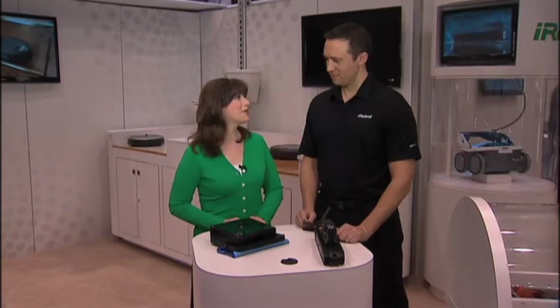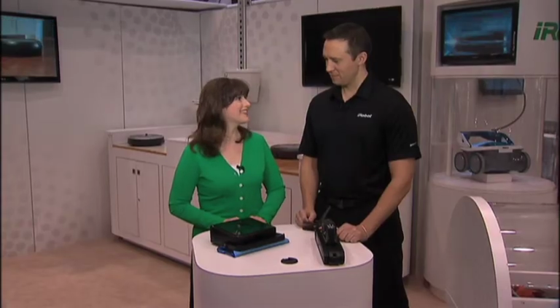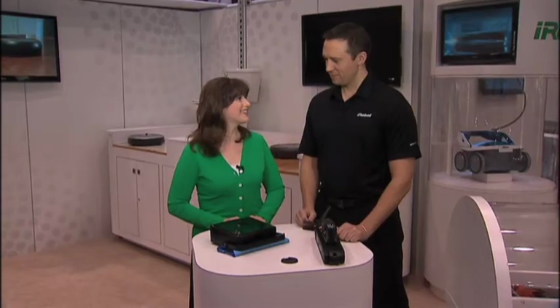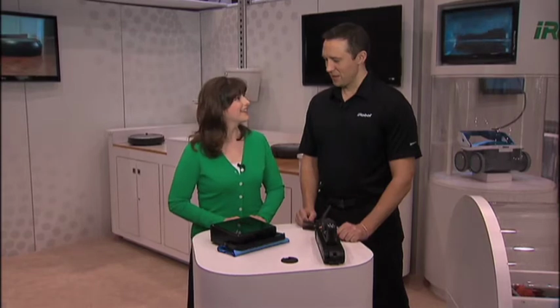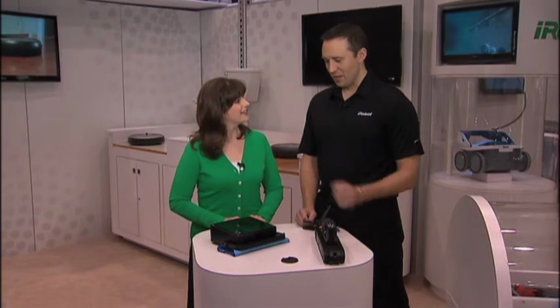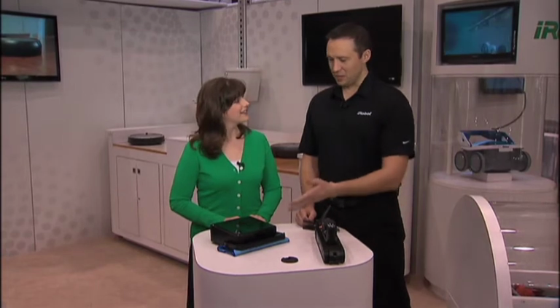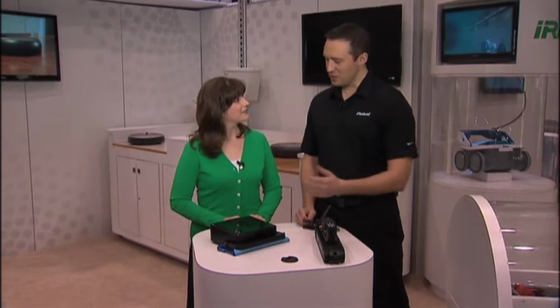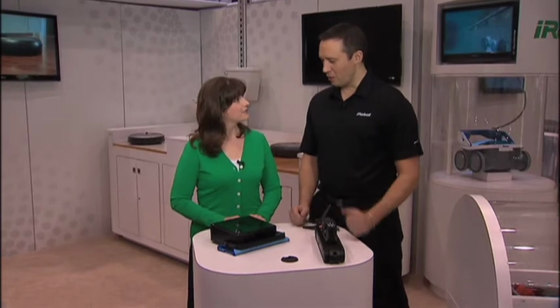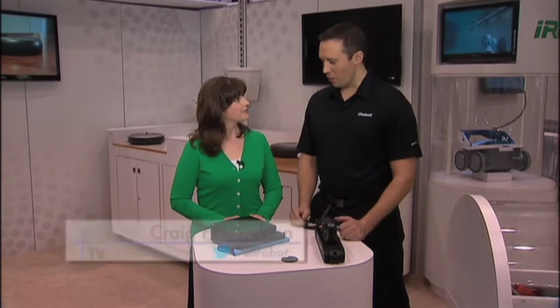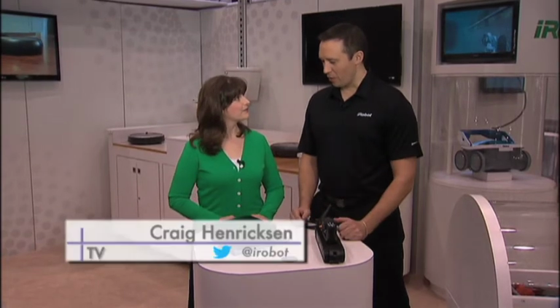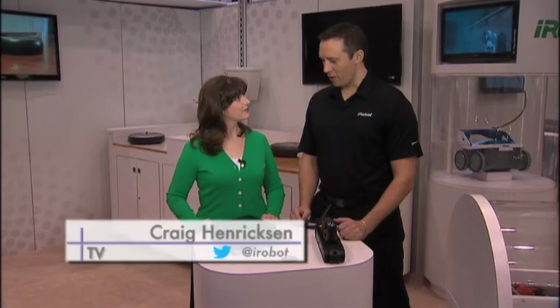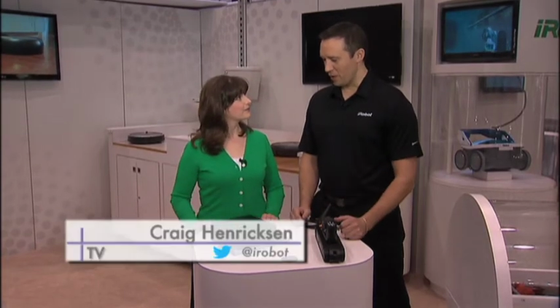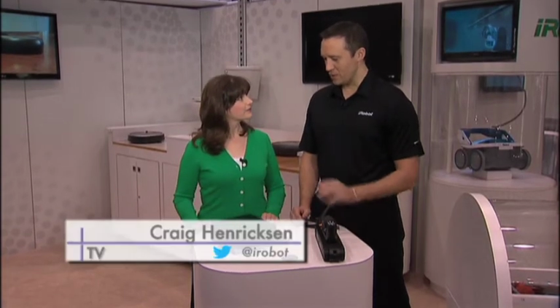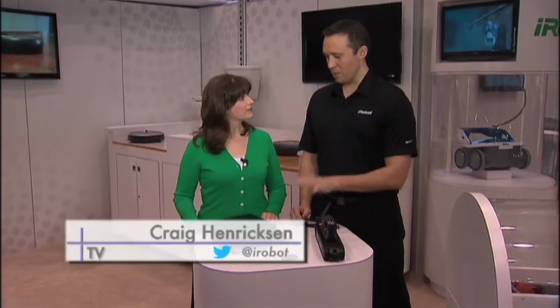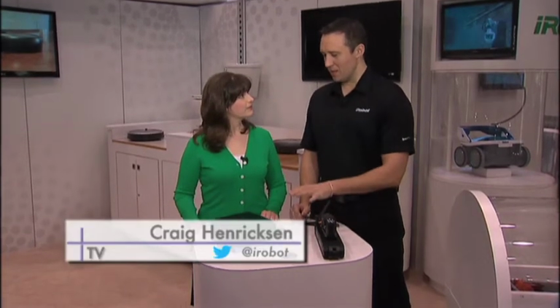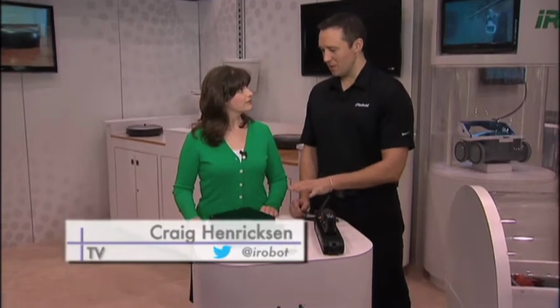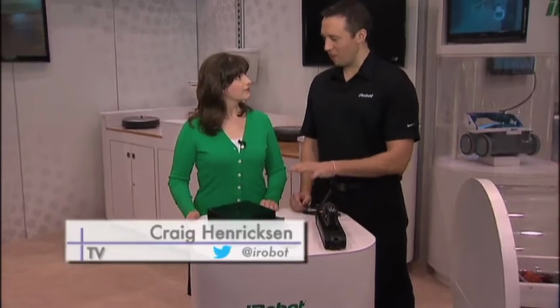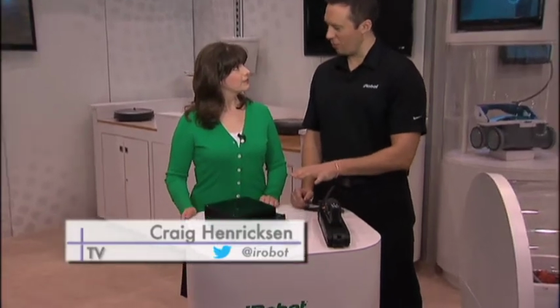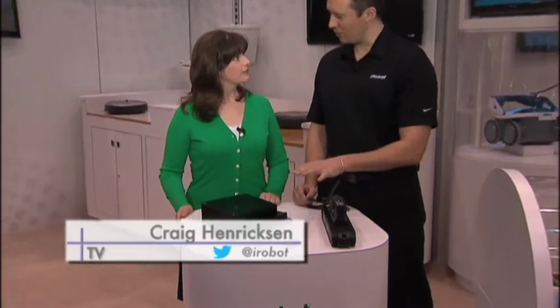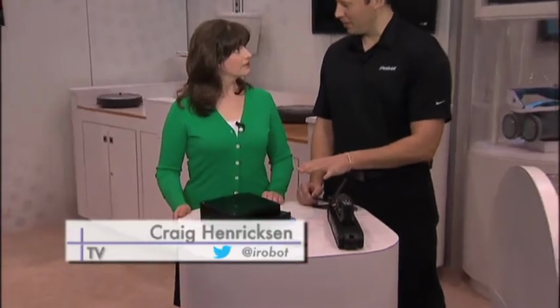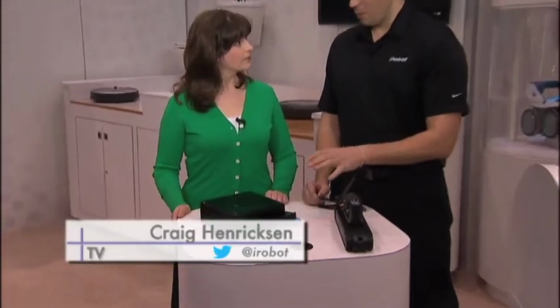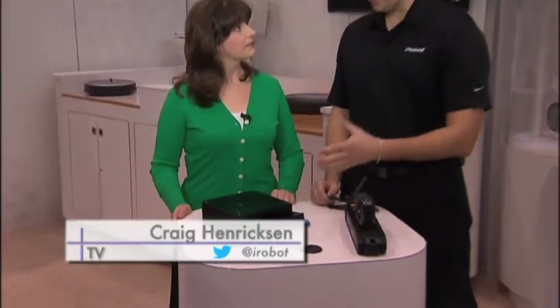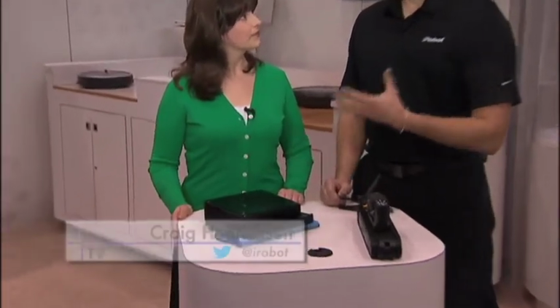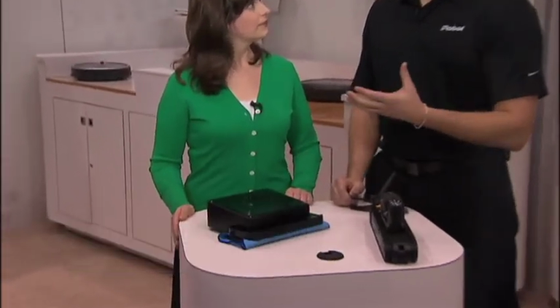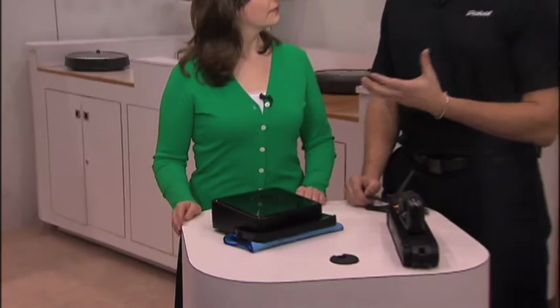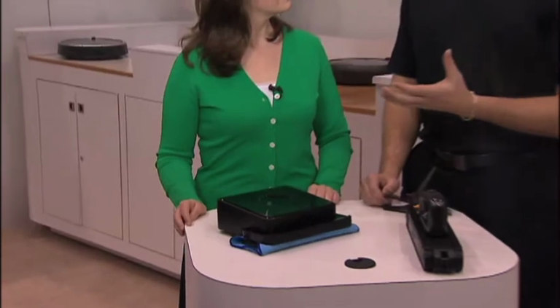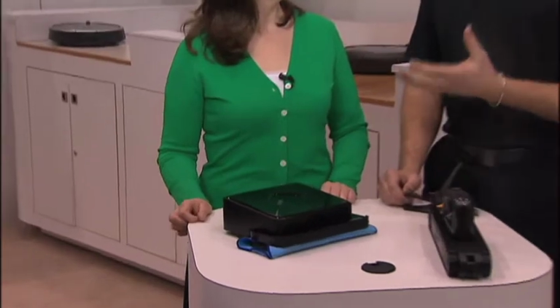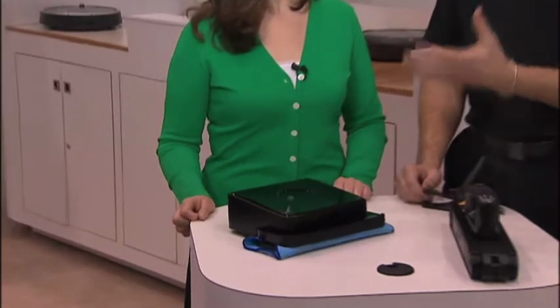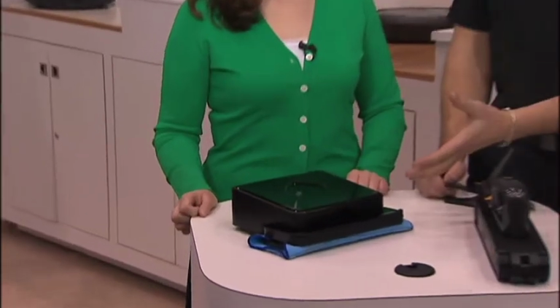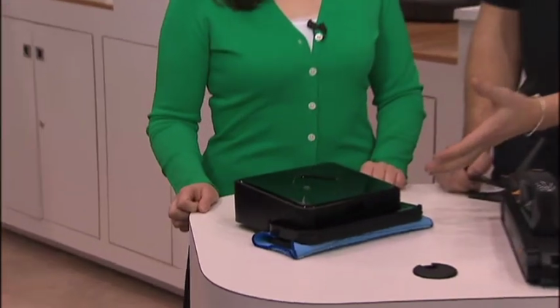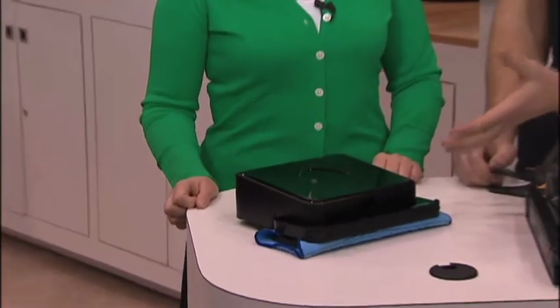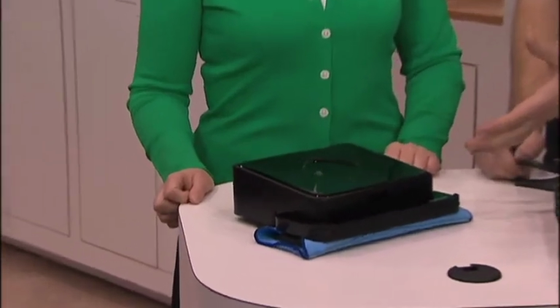Craig, what is this? So this is new to our portfolio. This is Mint Hard Floor Cleaner. Basically, if you're familiar with Swiffer, this roboticizes it.